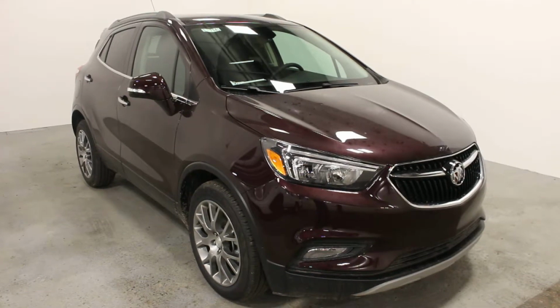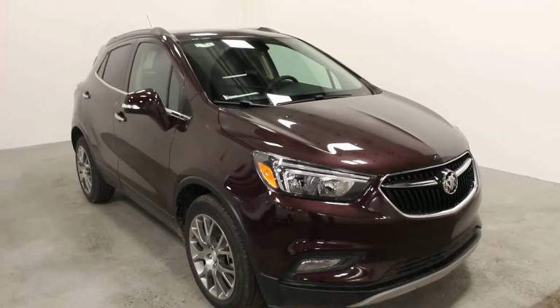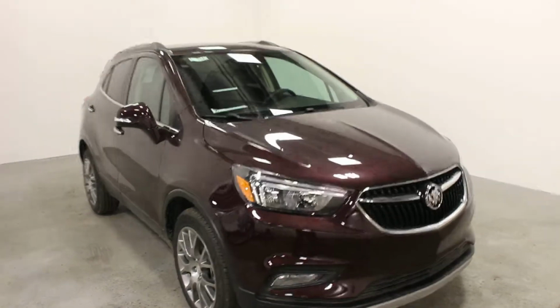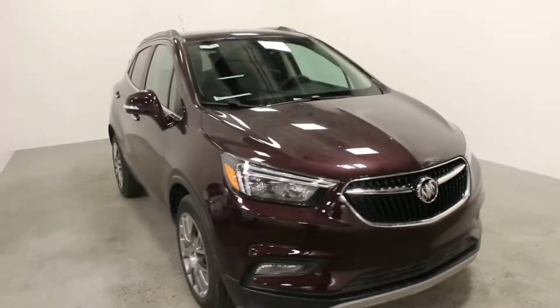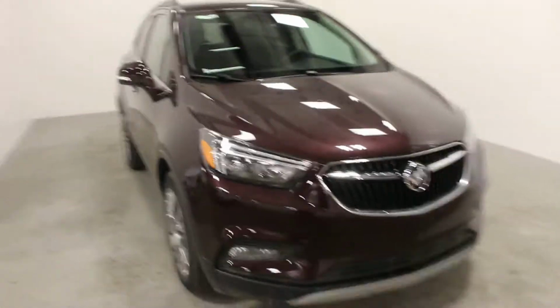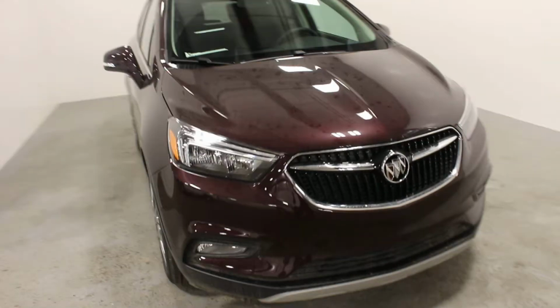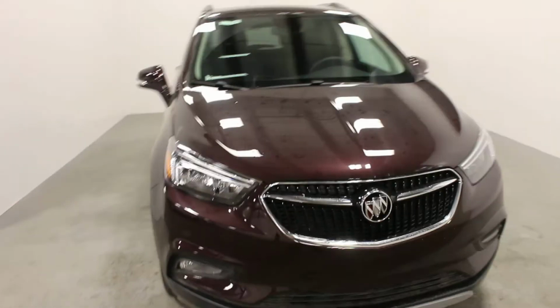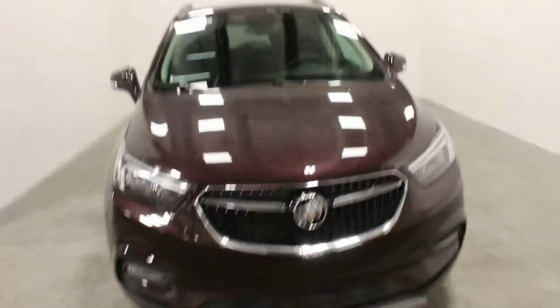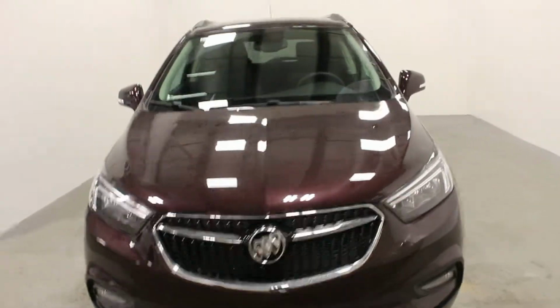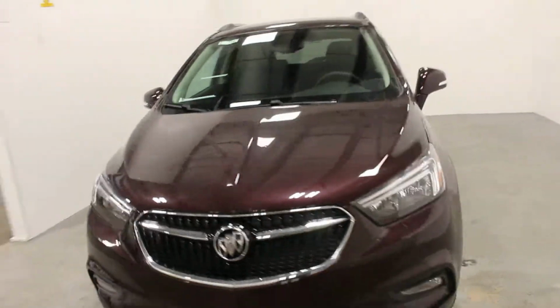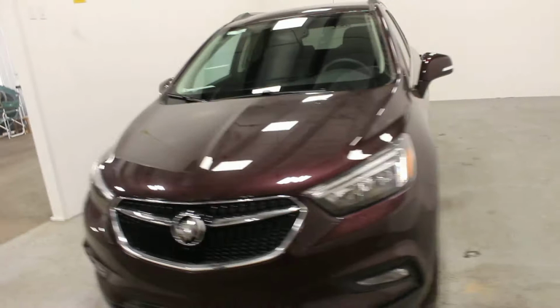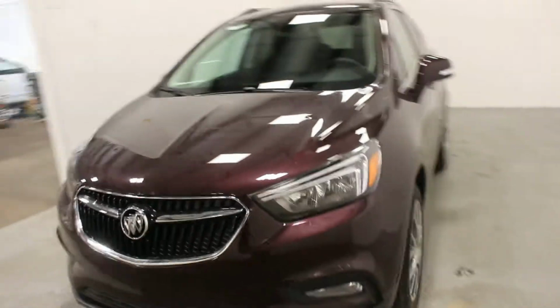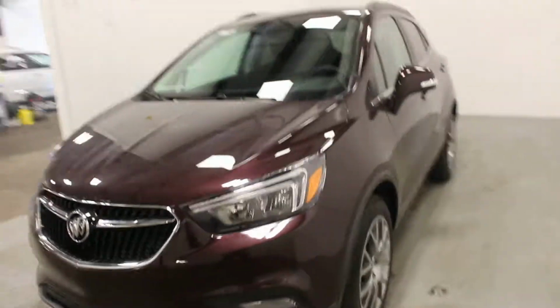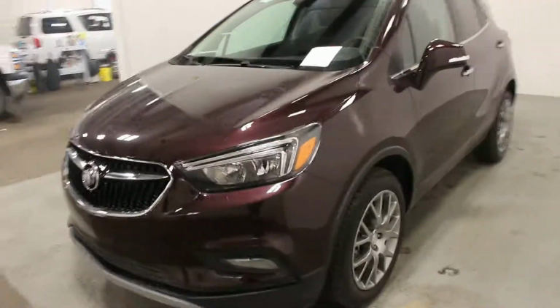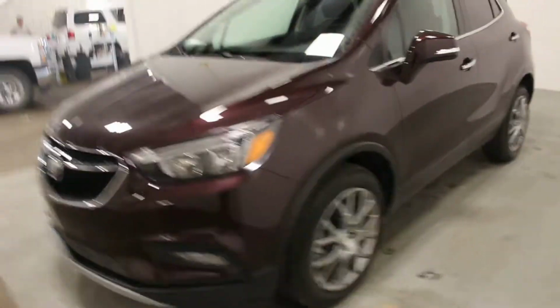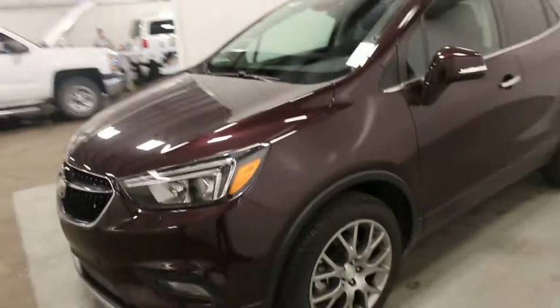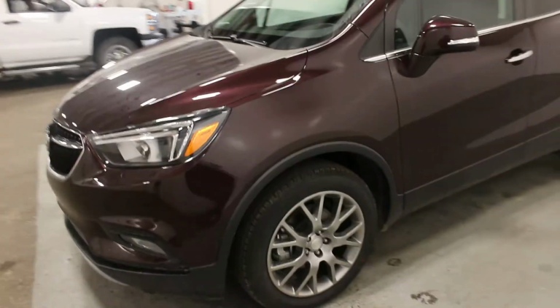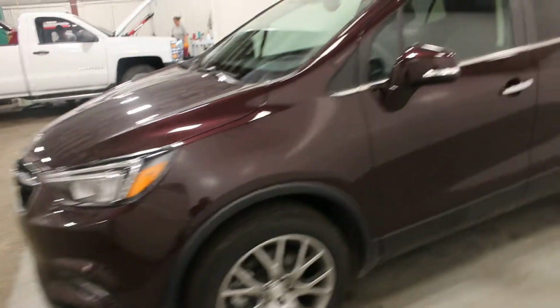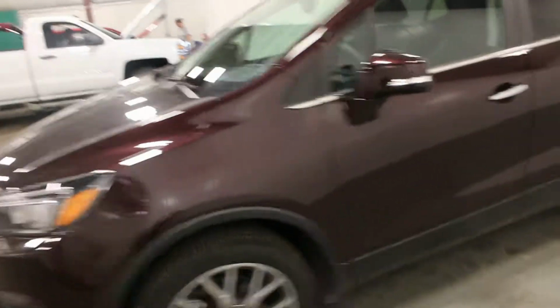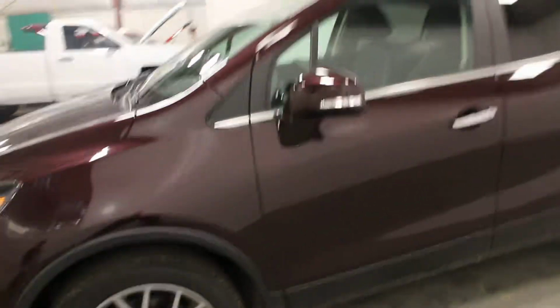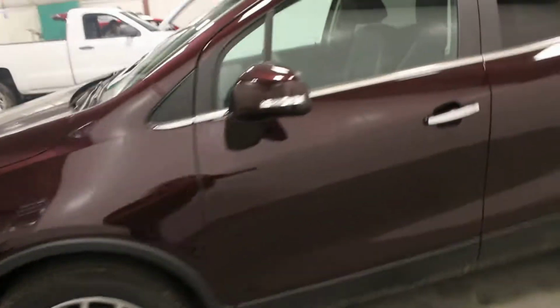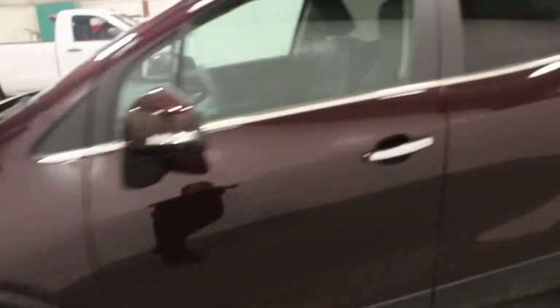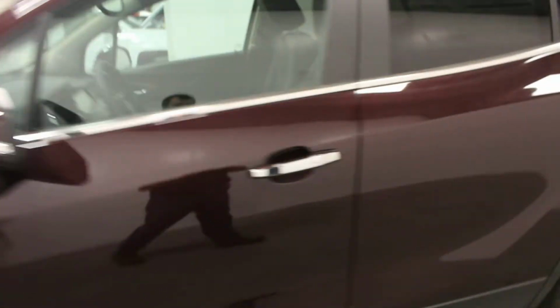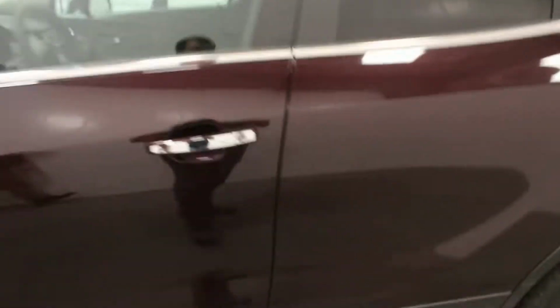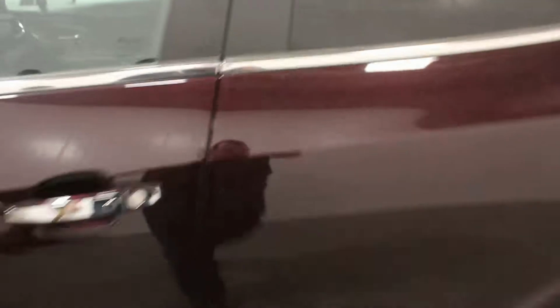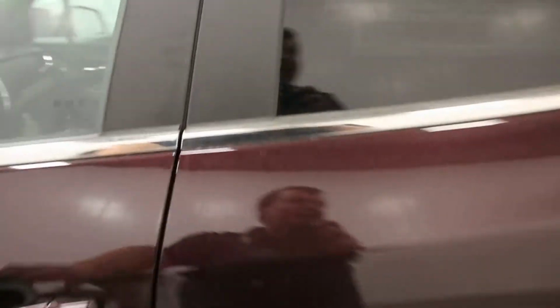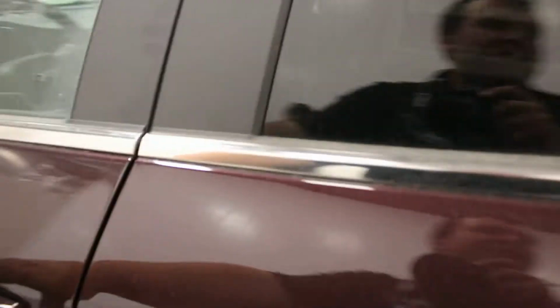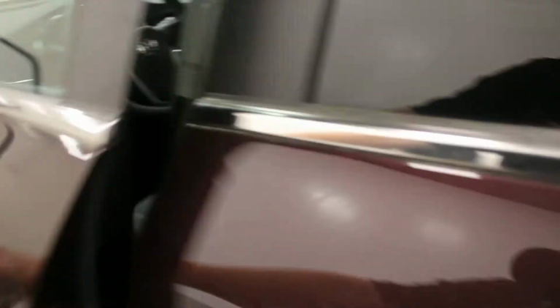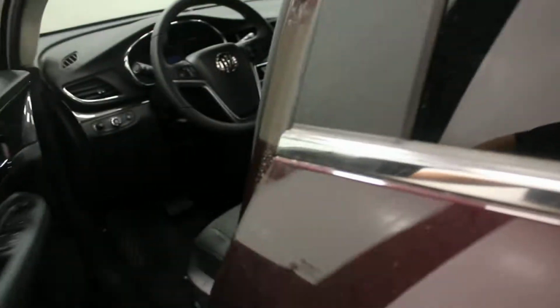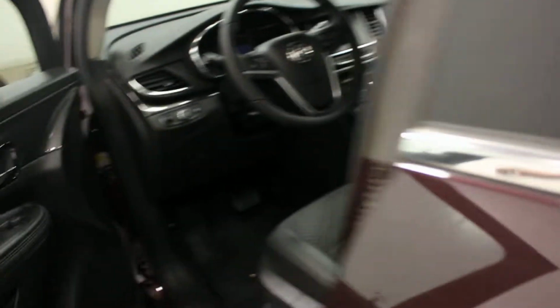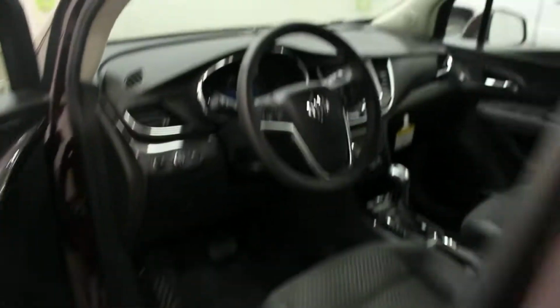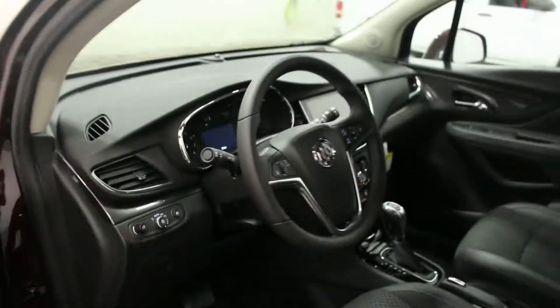Hi there, it's Adam from Key Chevrolet here in York and this is our 2017 Buick Encore. This one here is a sport touring model in the purple metallic. The exact name of this color is actually called Black Cherry Metallic.